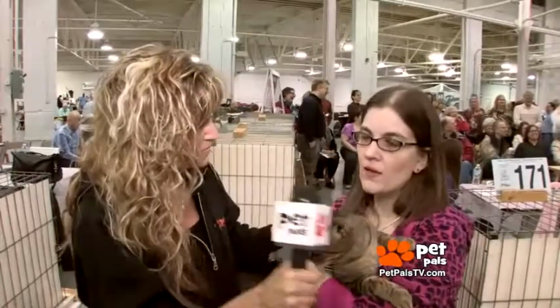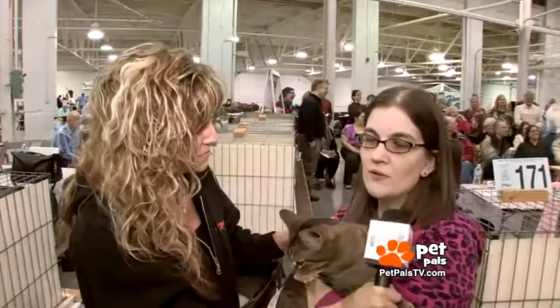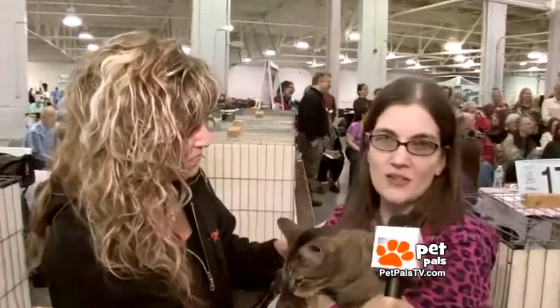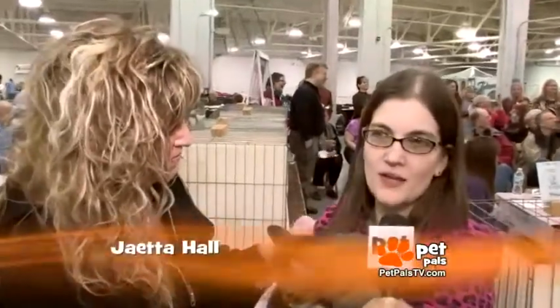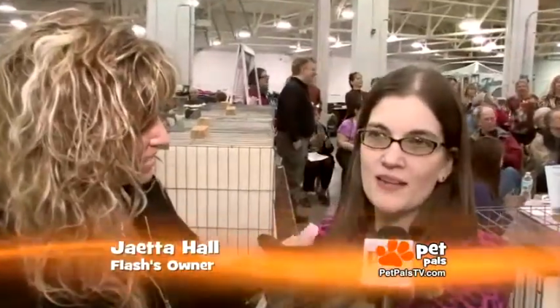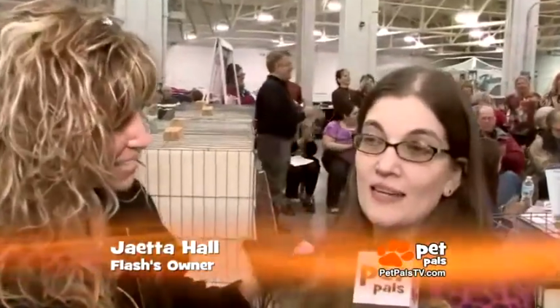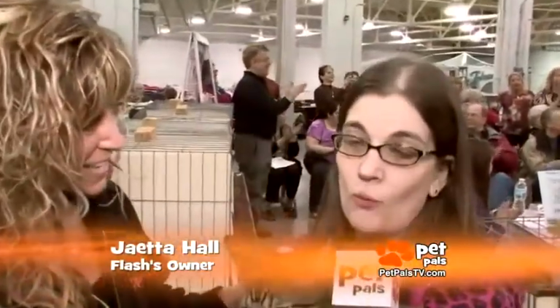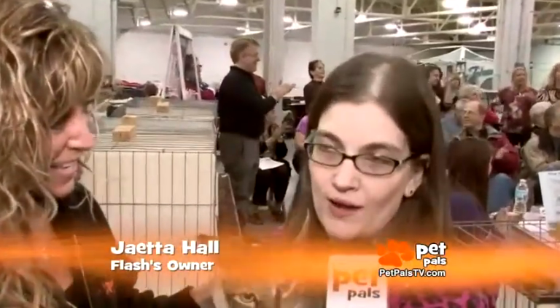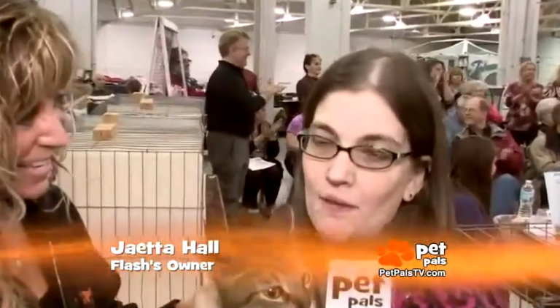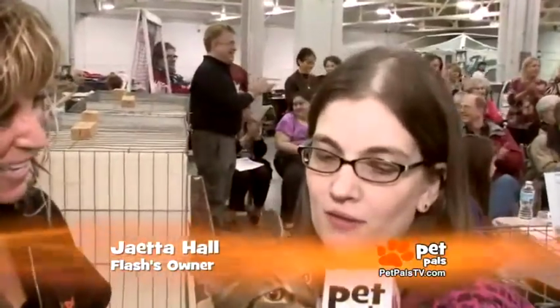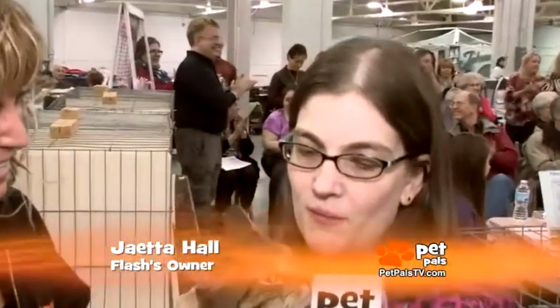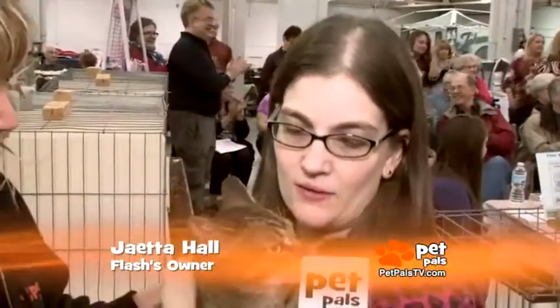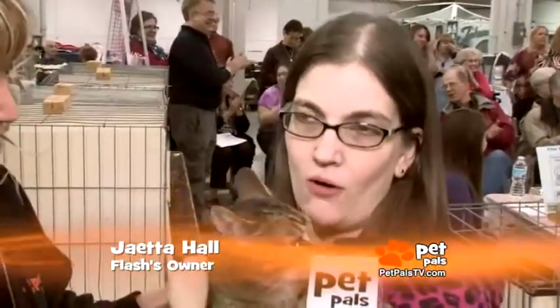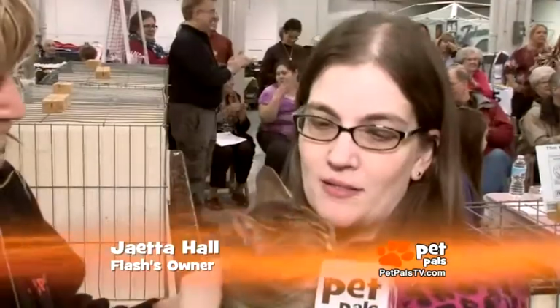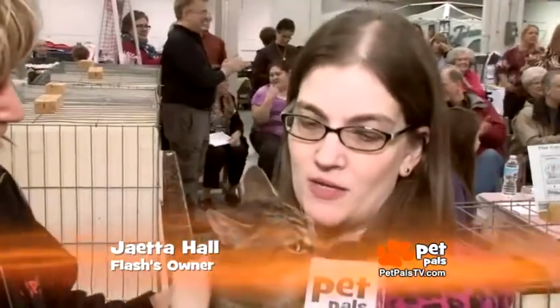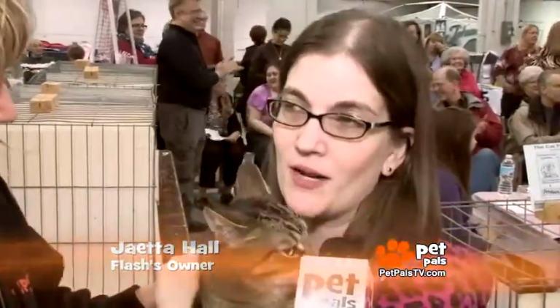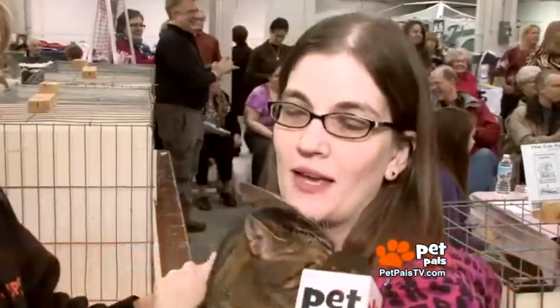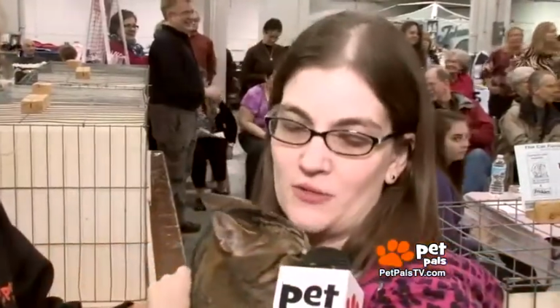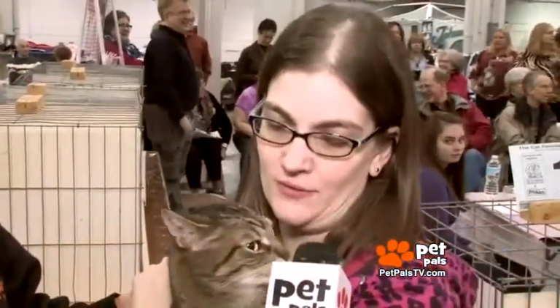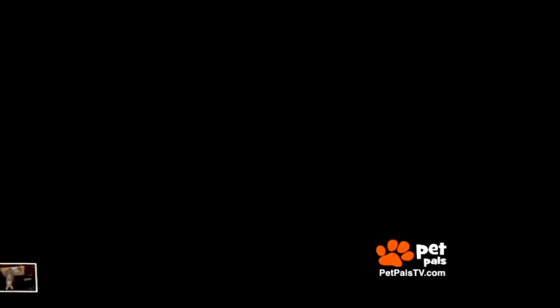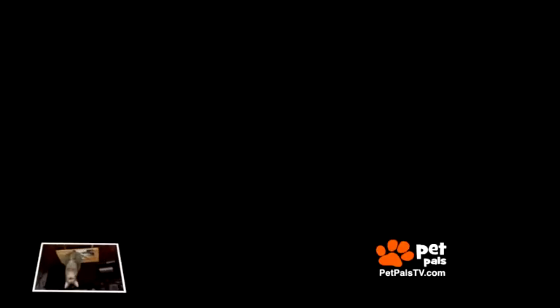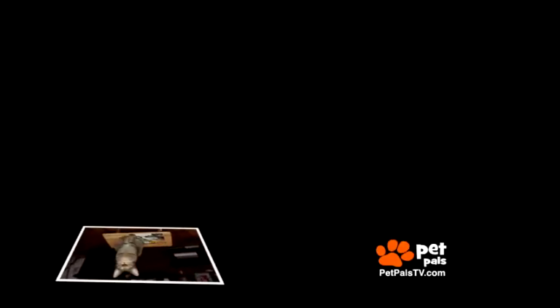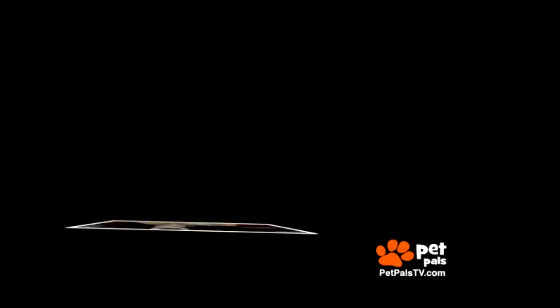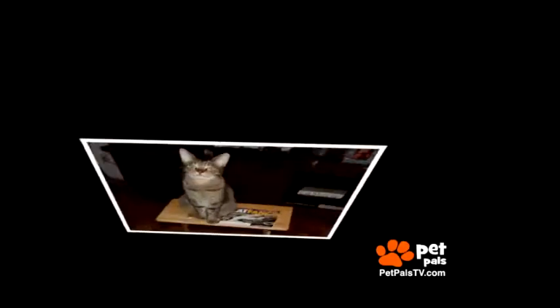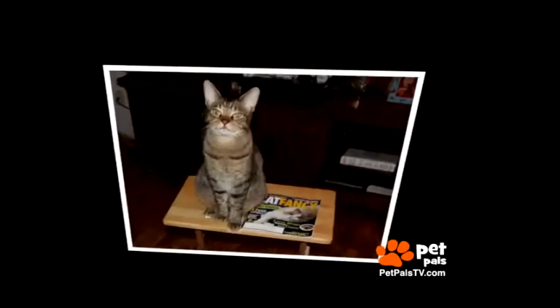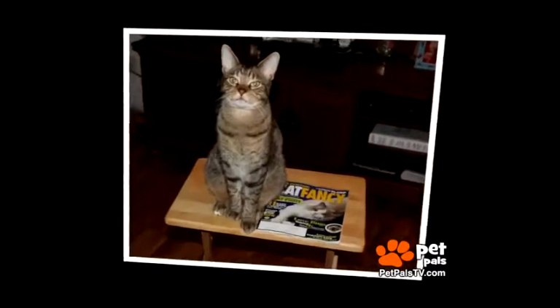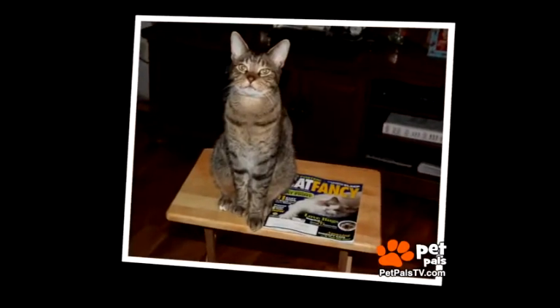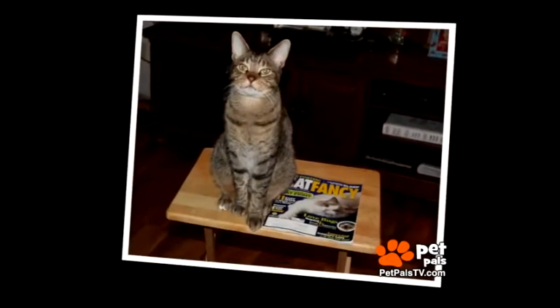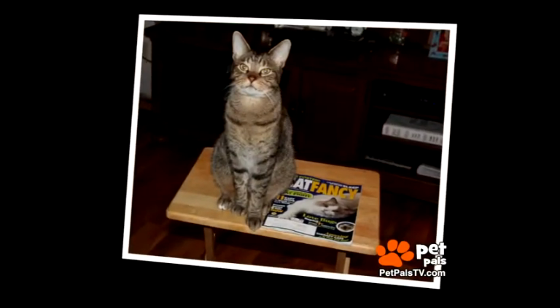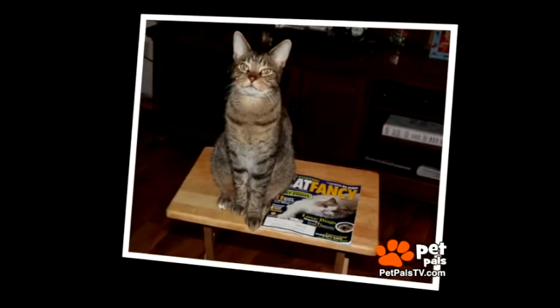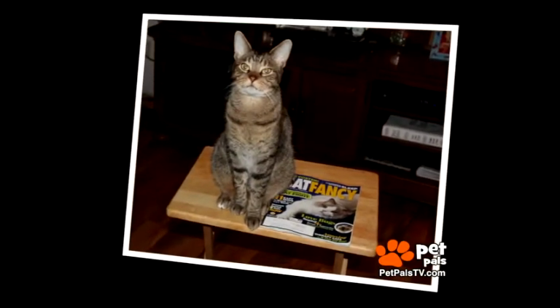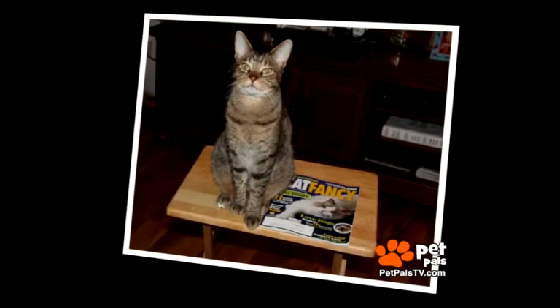I'm doing cat shows now to basically get our word out about the therapy and all that stuff, so that's why I'm kind of doing the cat shows now. That makes sense for Flash, as he was recently featured in Cat Fancy Magazine for his therapy work.